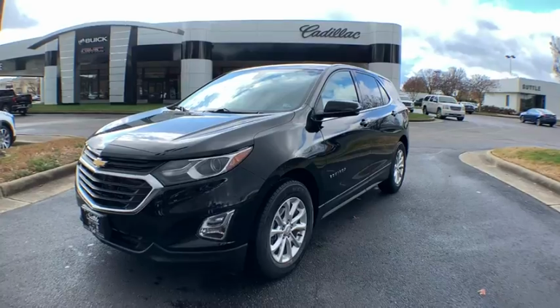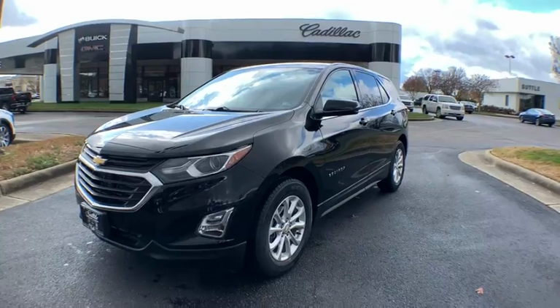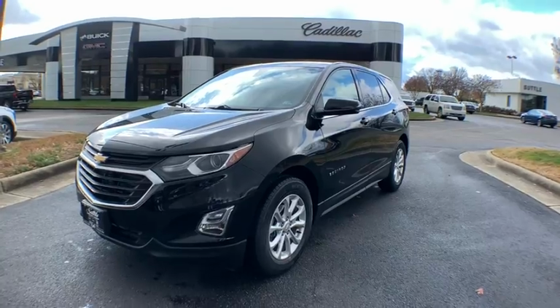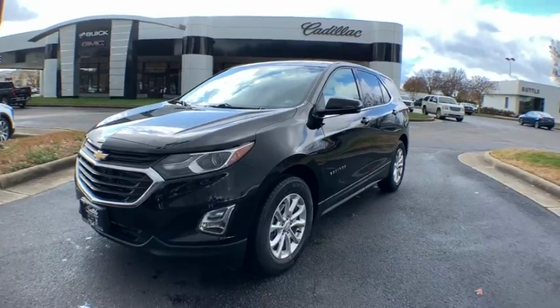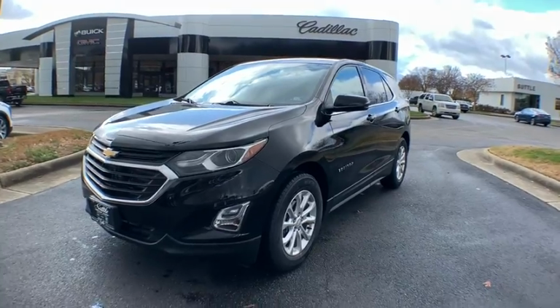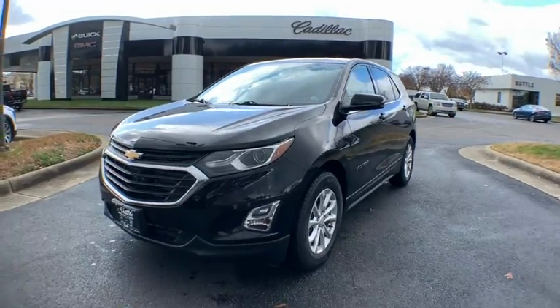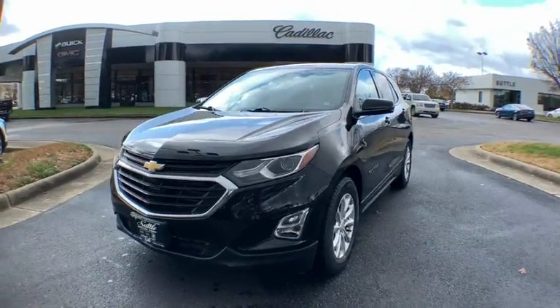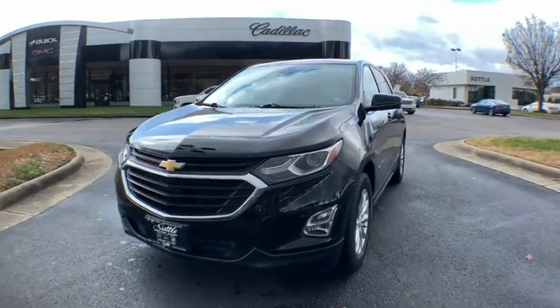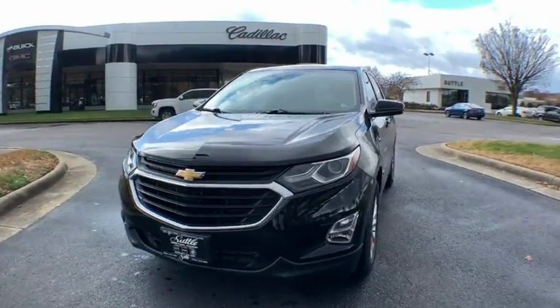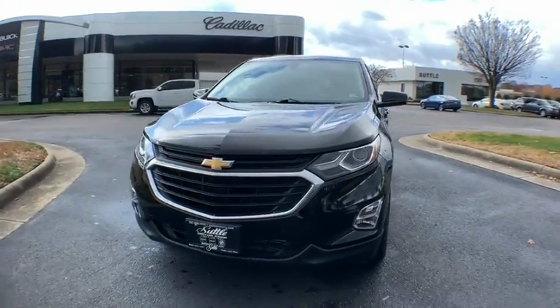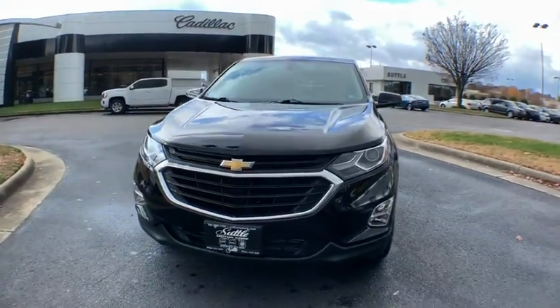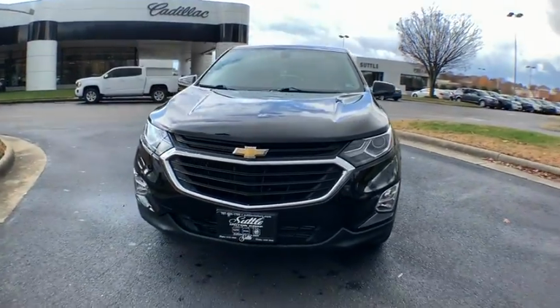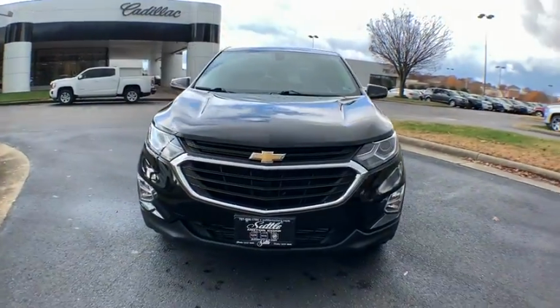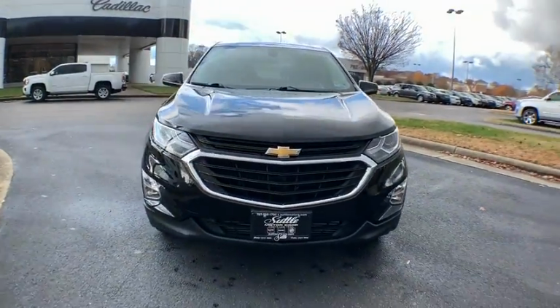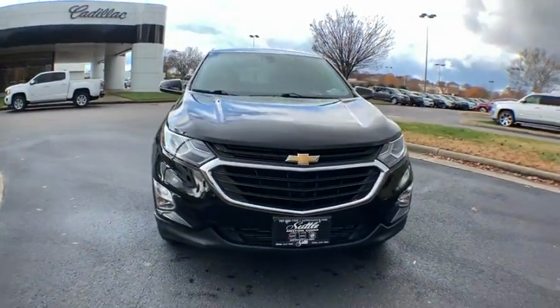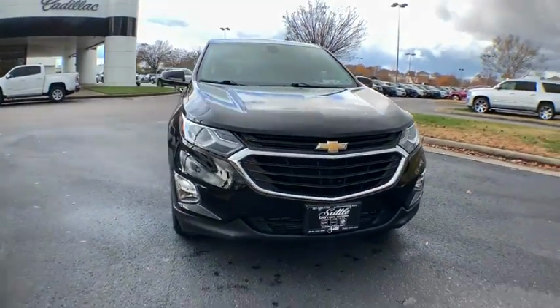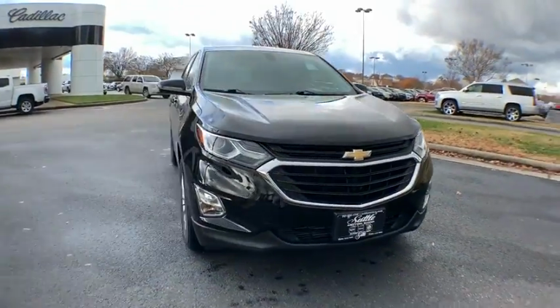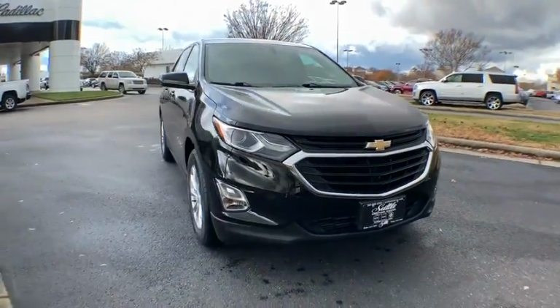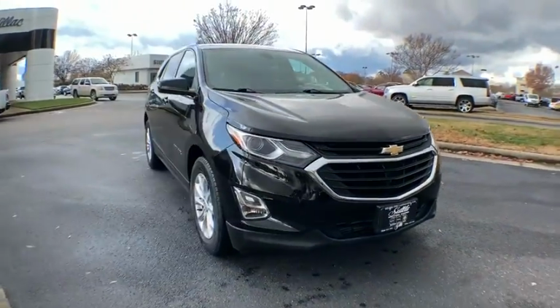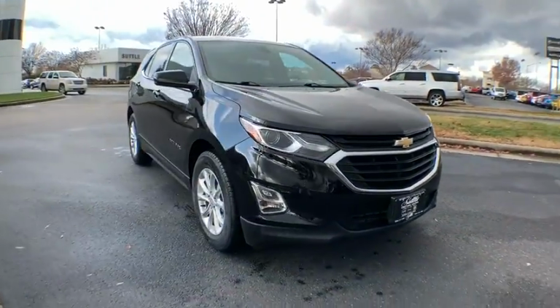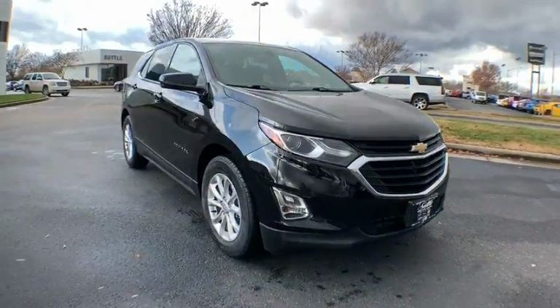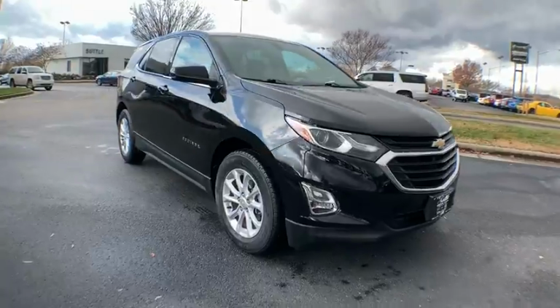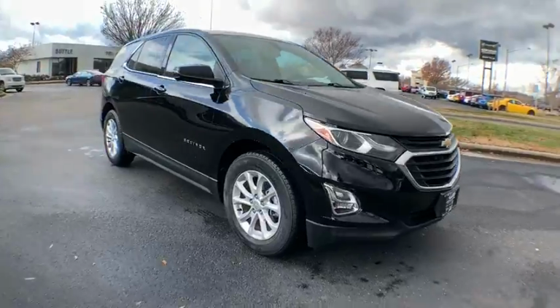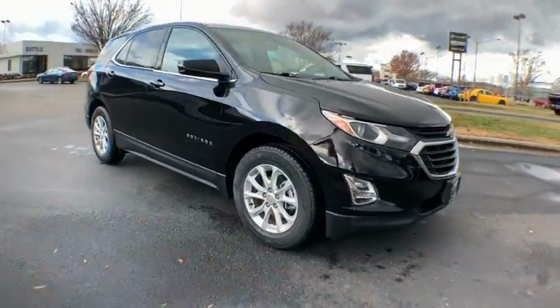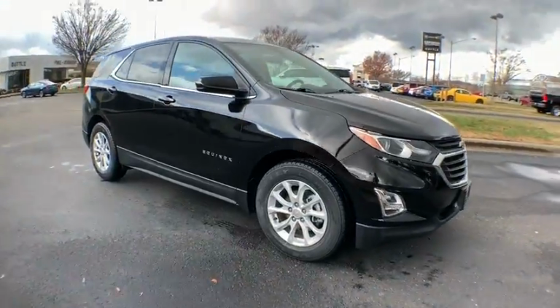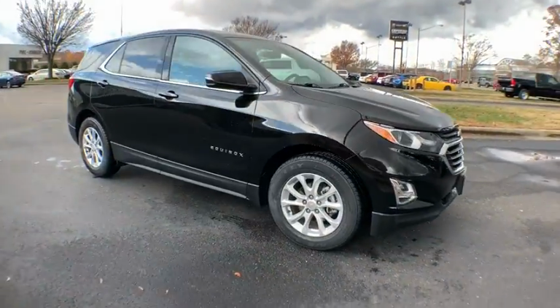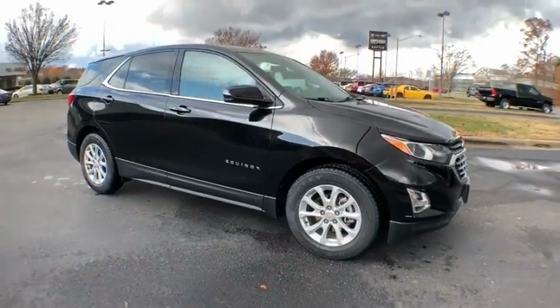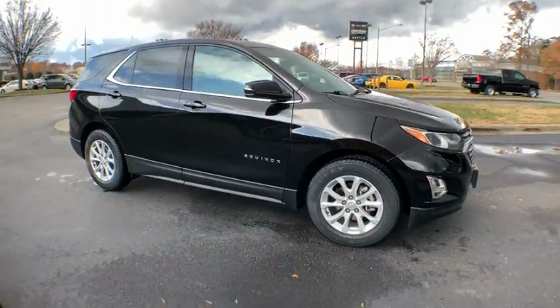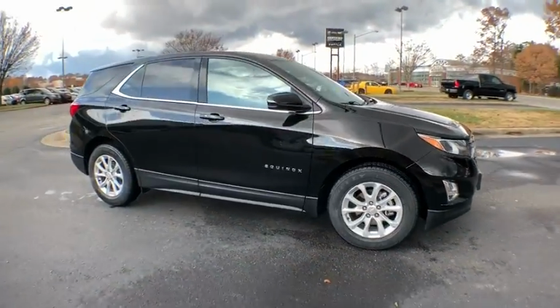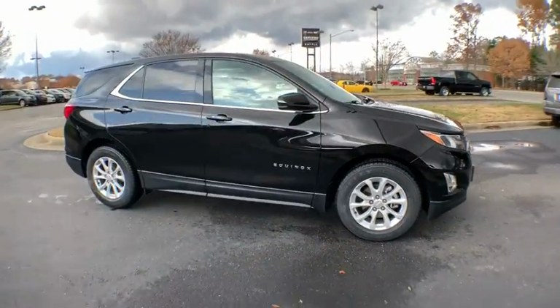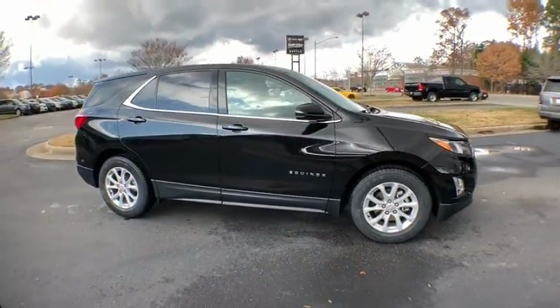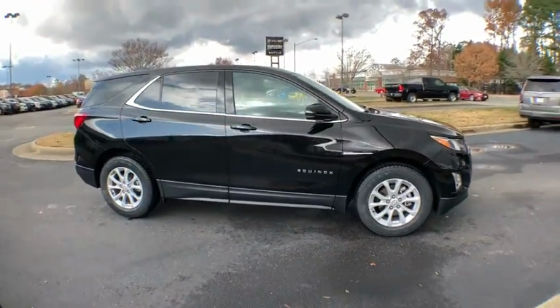You are going to love the 2018 Chevrolet Equinox. Fuel efficiency, safety, and value equals the Chevy Equinox.